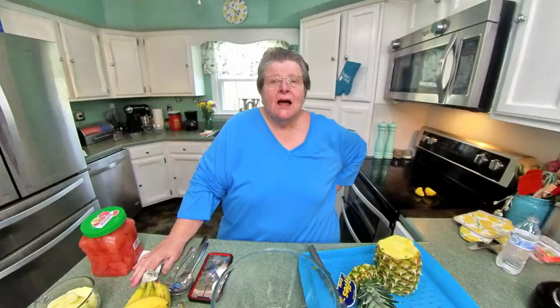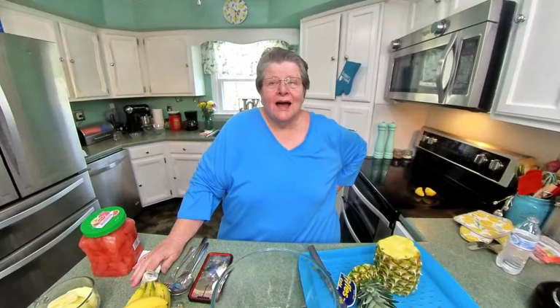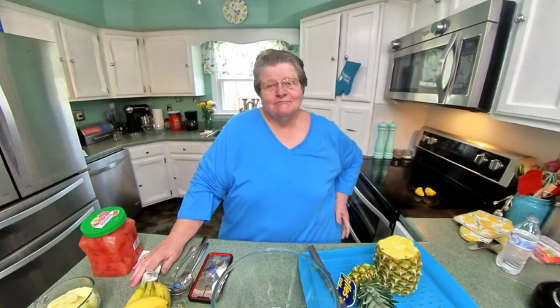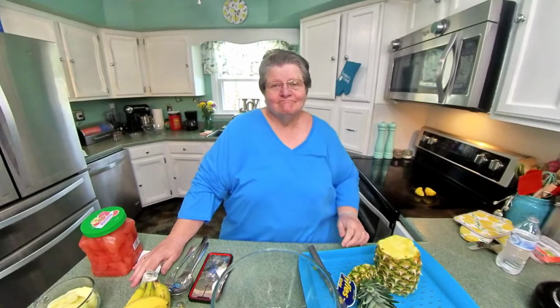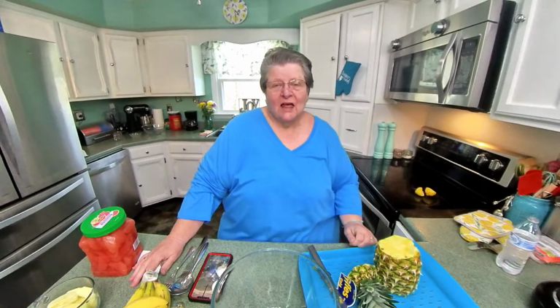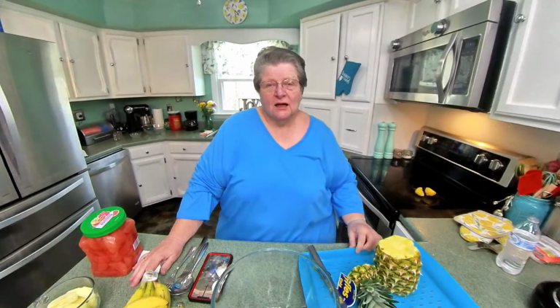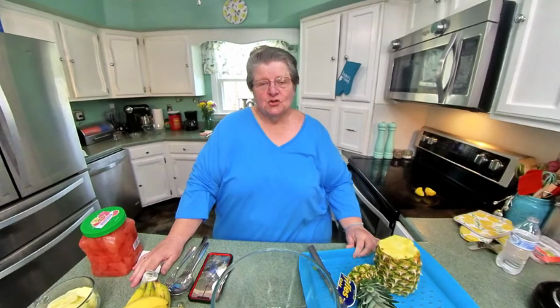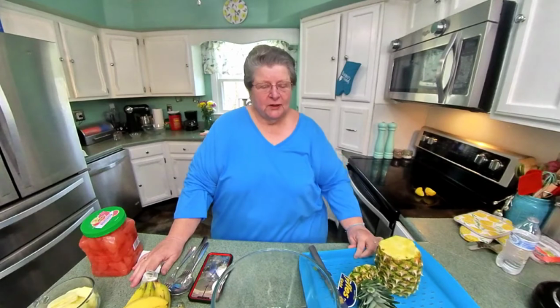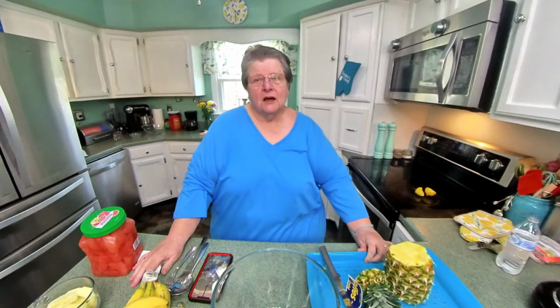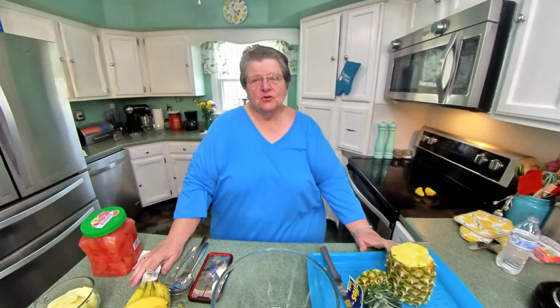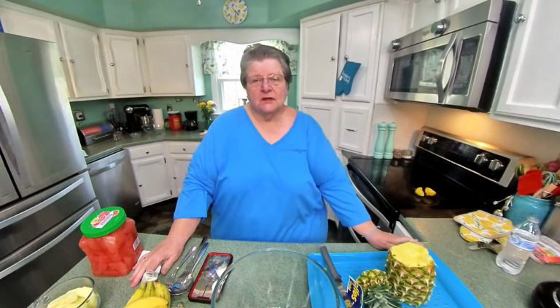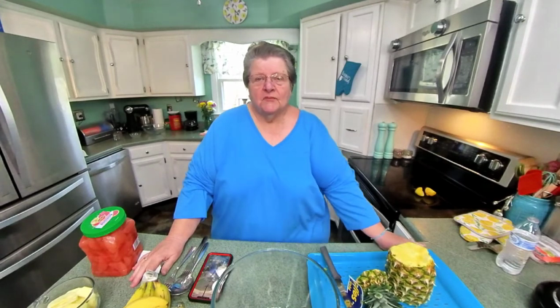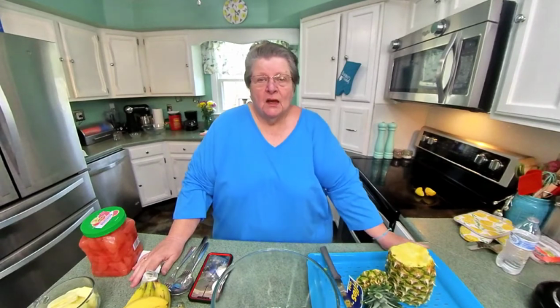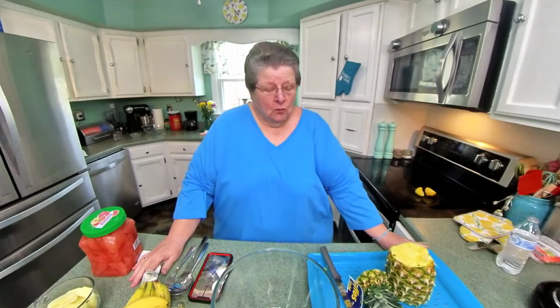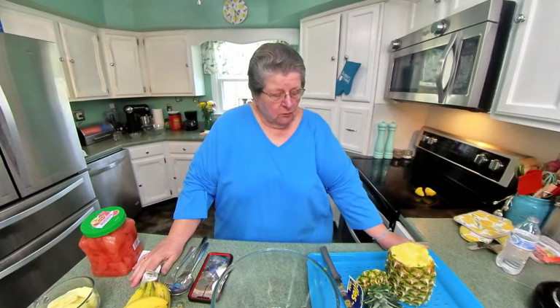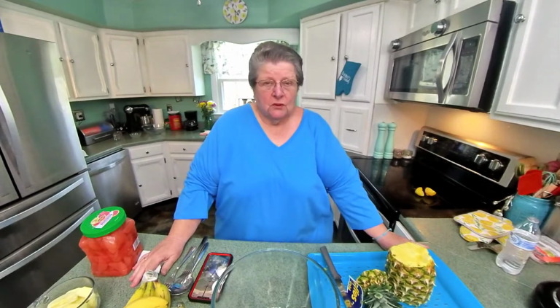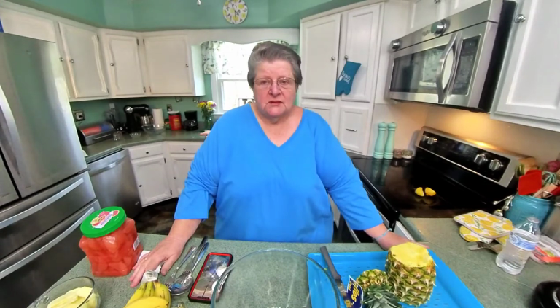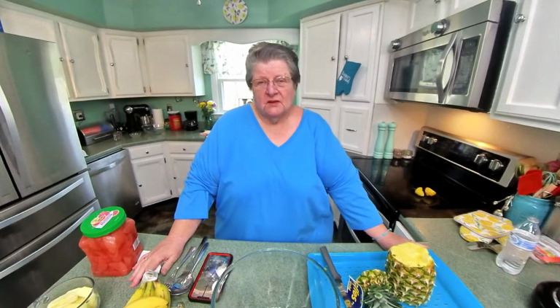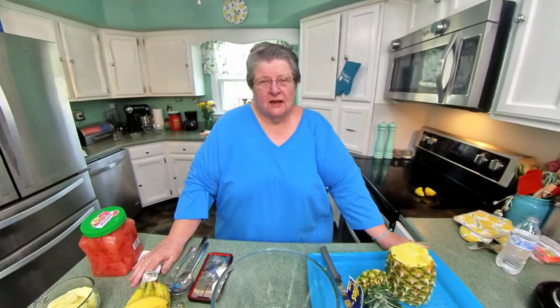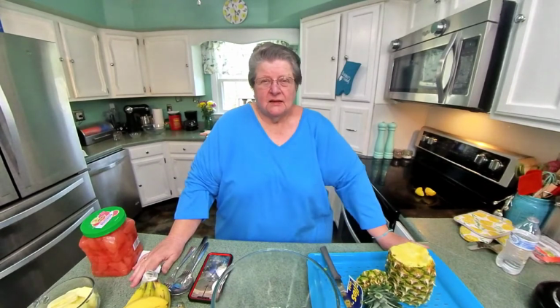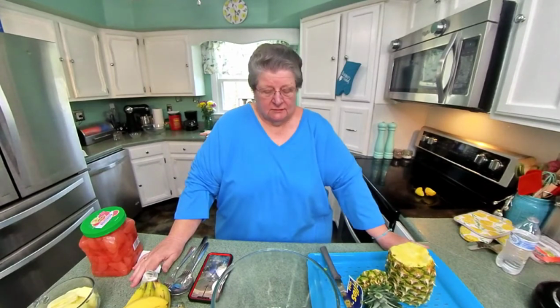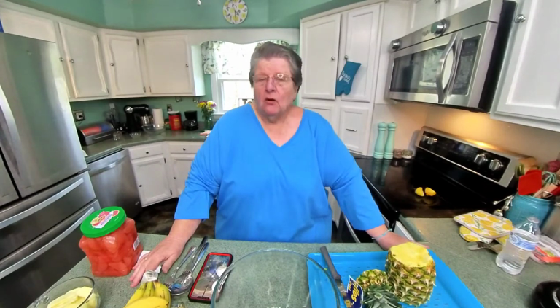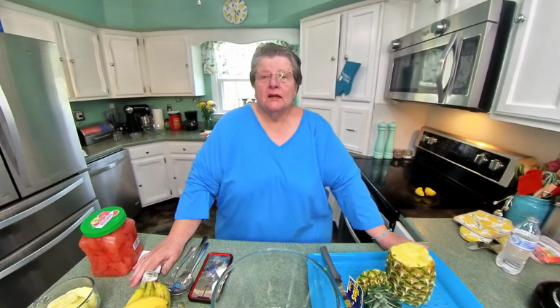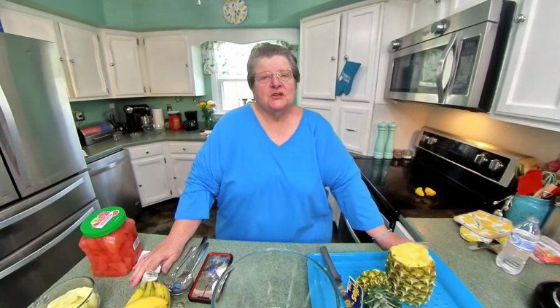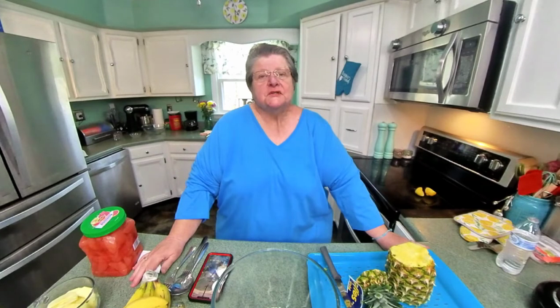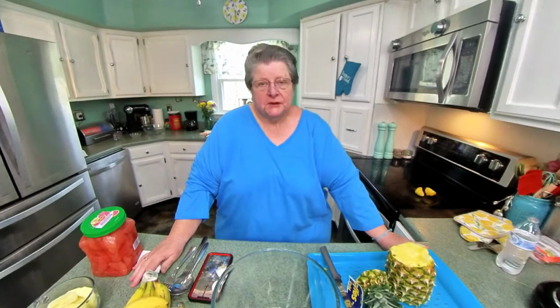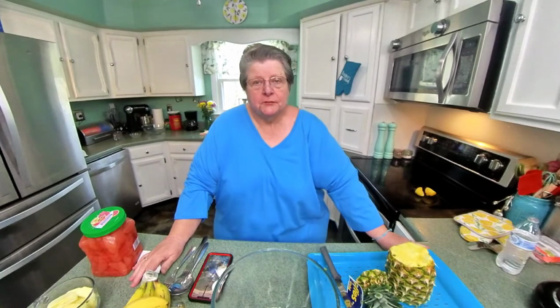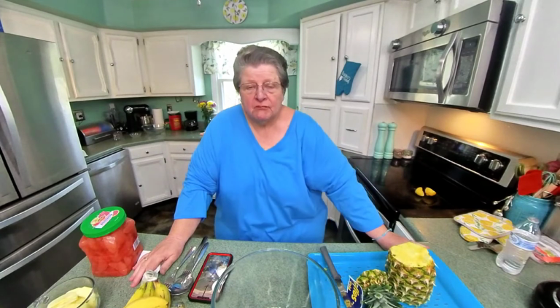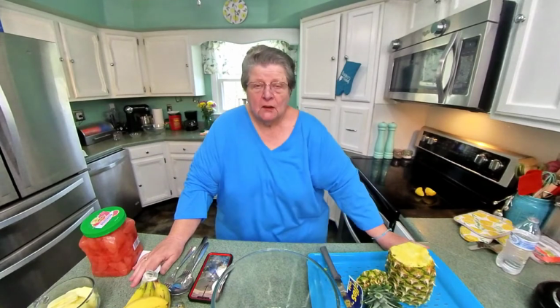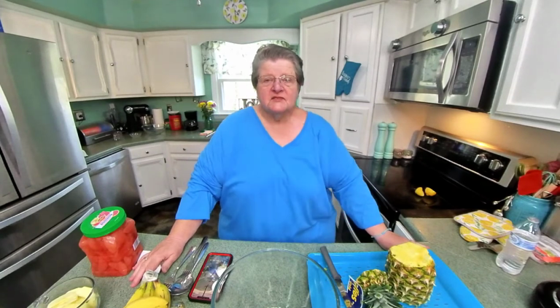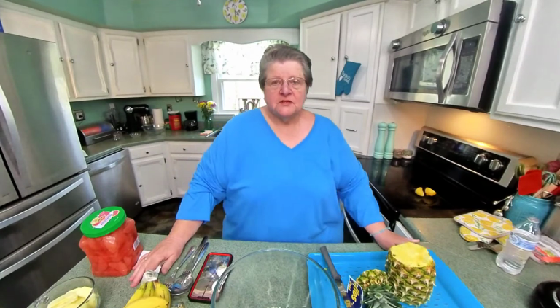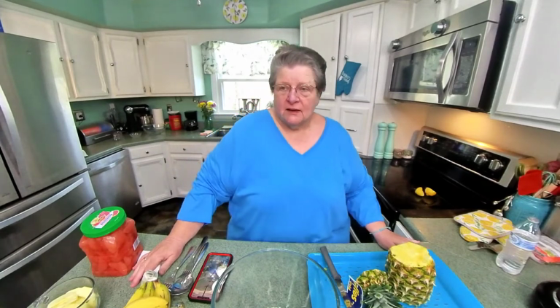Hi! Gaga Joy. Gaga Joy's cooking. Well, we're going to do something today that only a genius could do. It's a fruit salad.